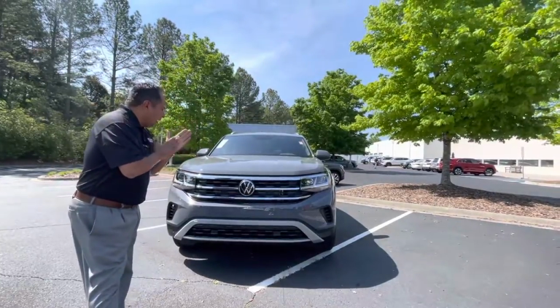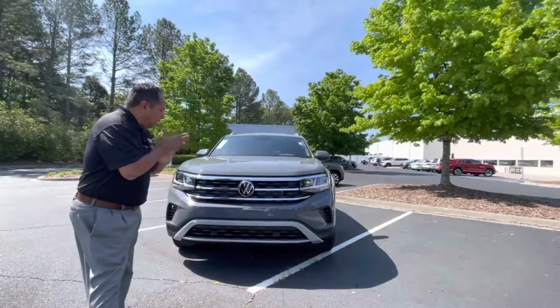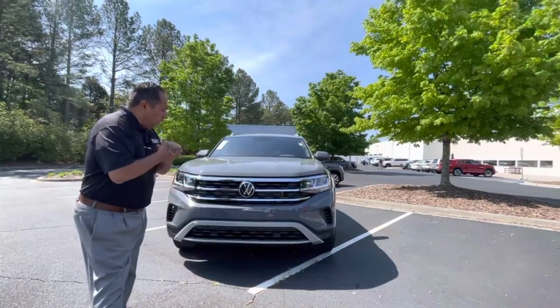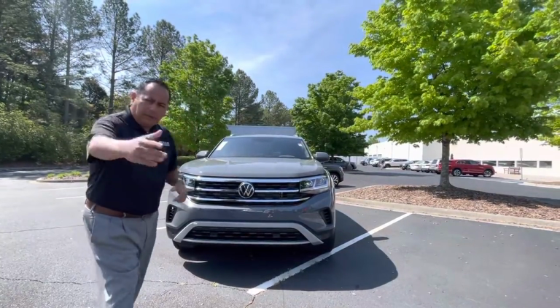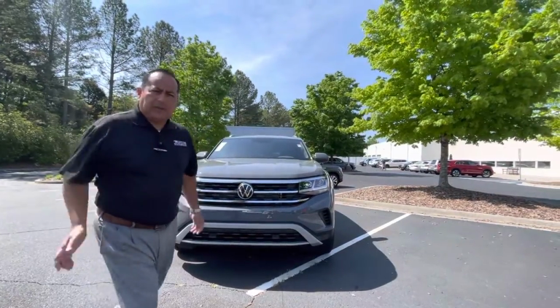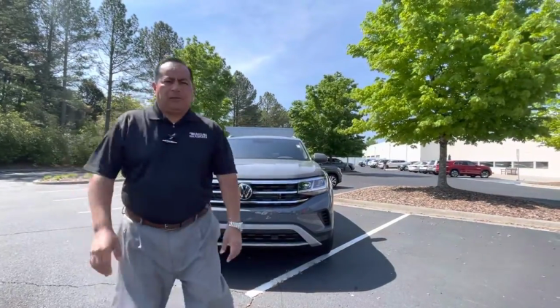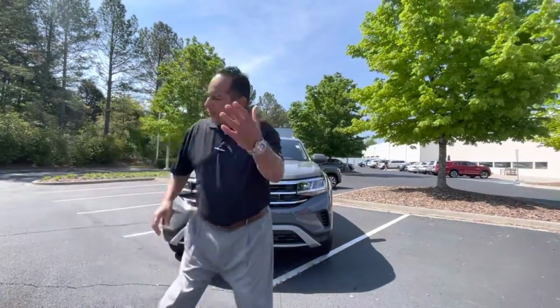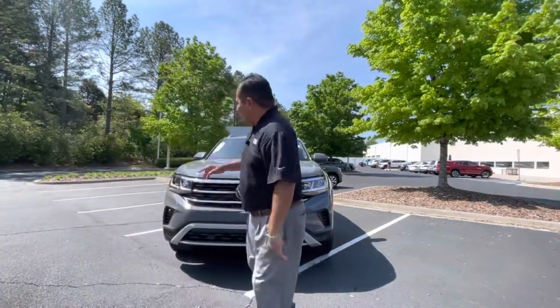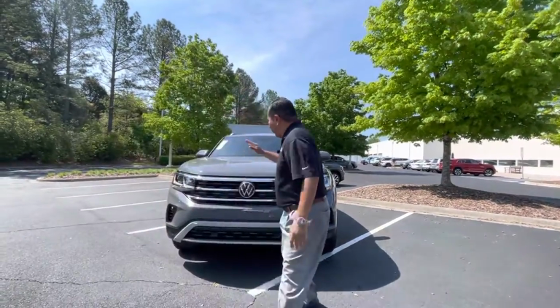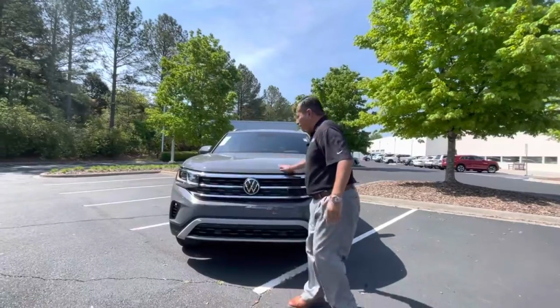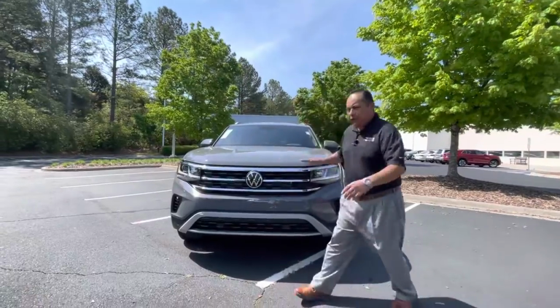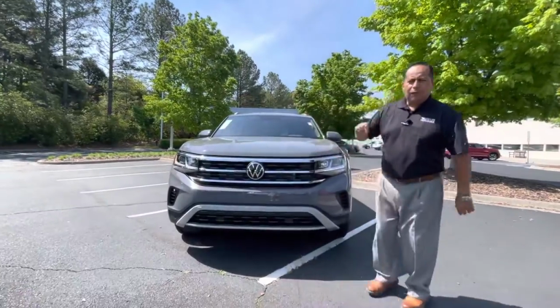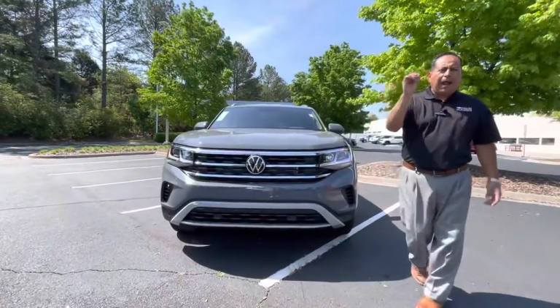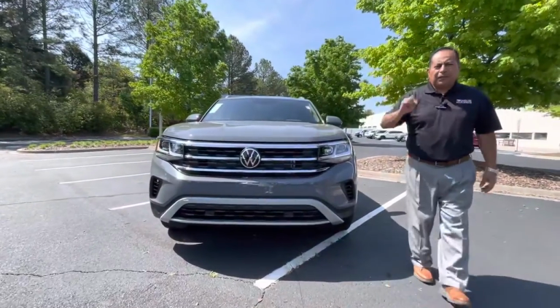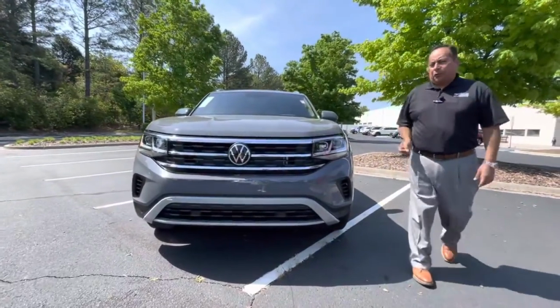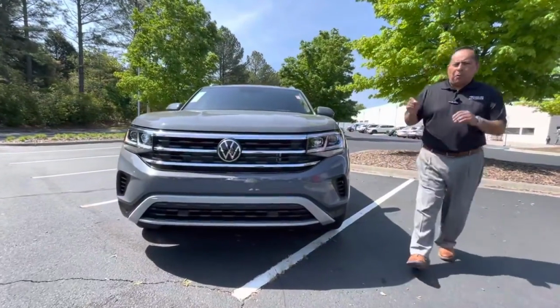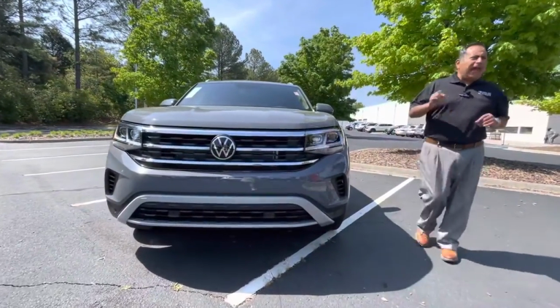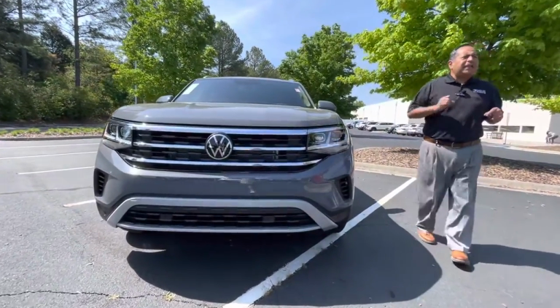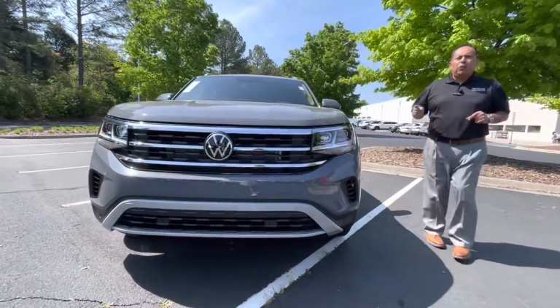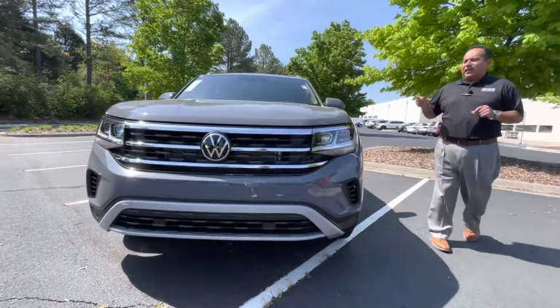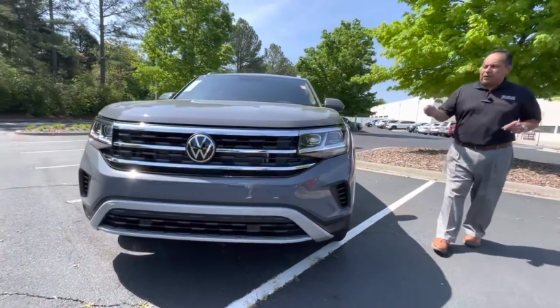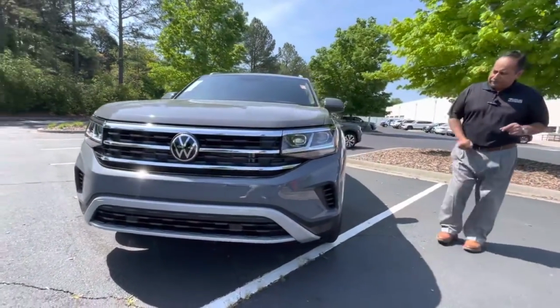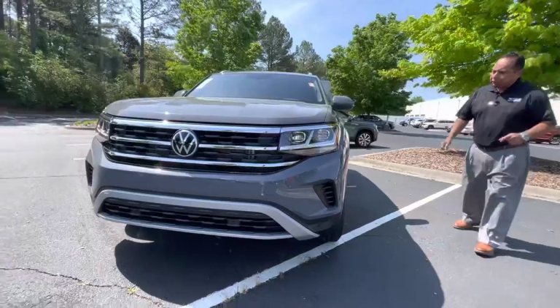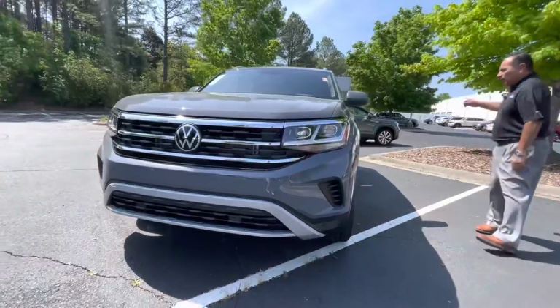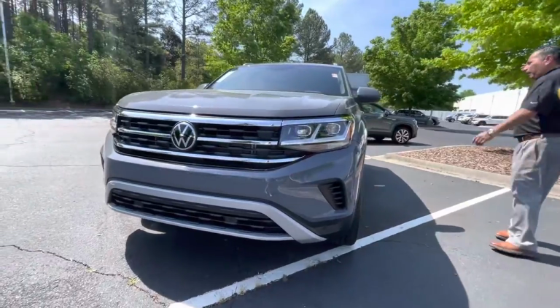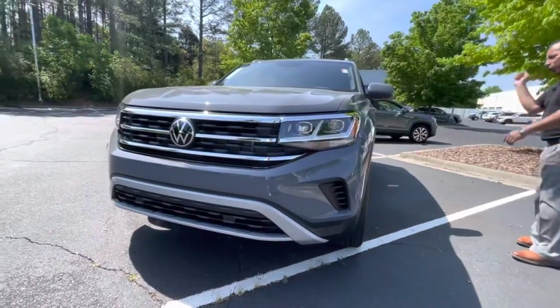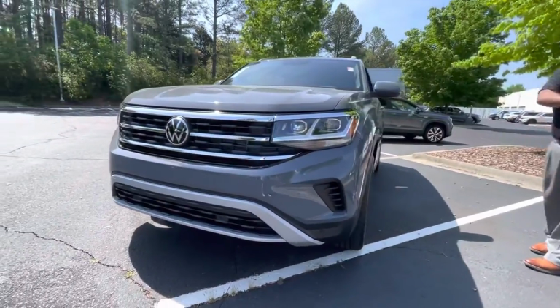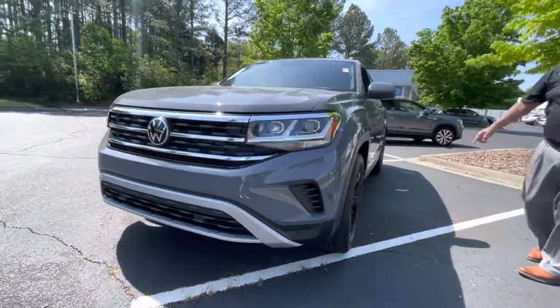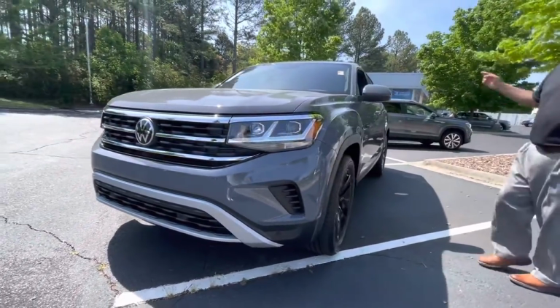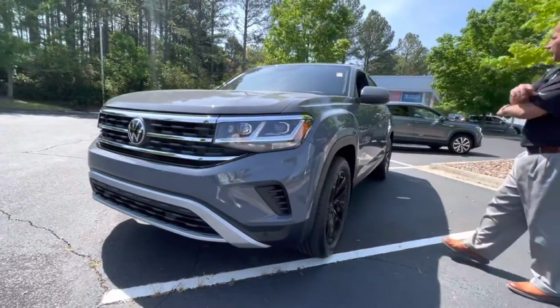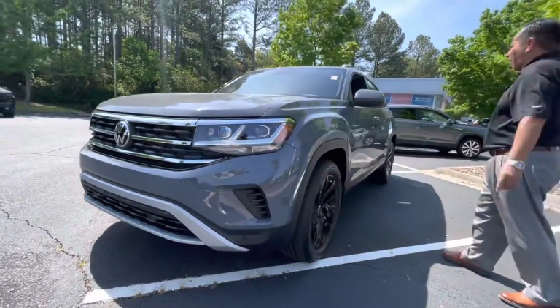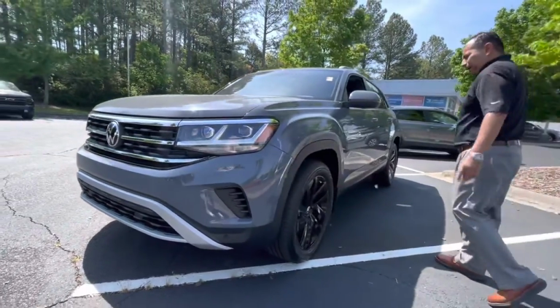So let's start, shall we? Once again, 2022 Atlas Cross Sport SE with technology, pure gray — the sharpest color out there.